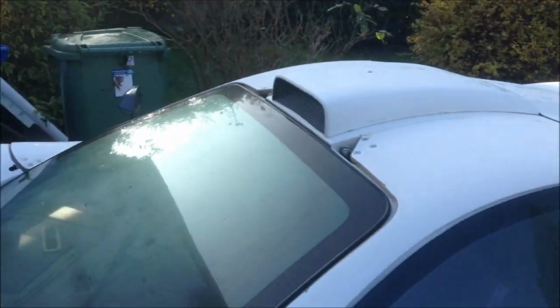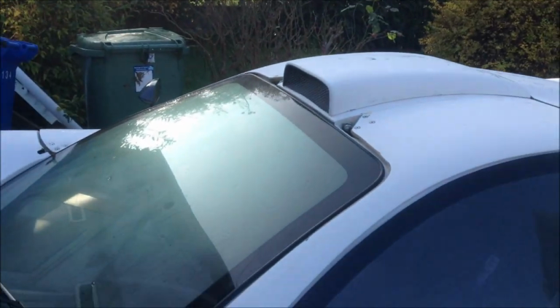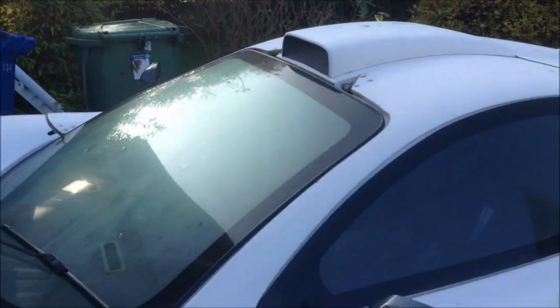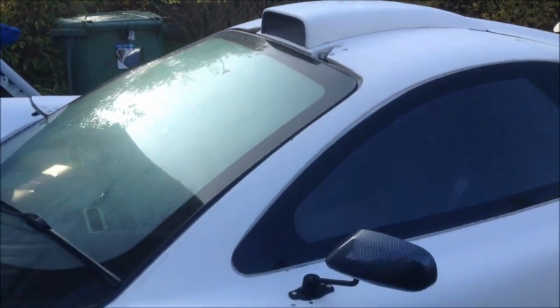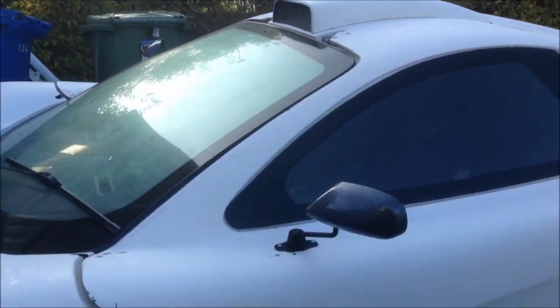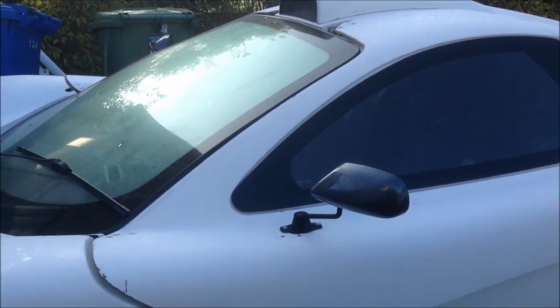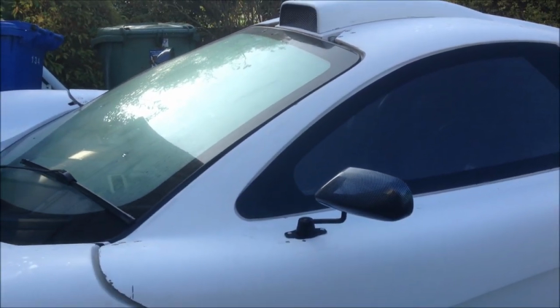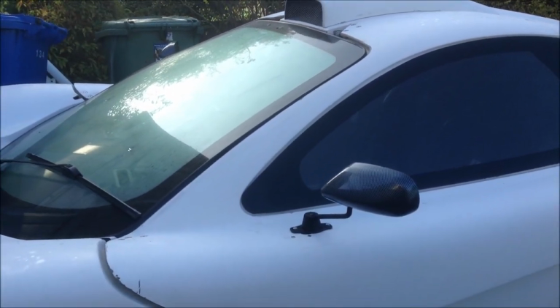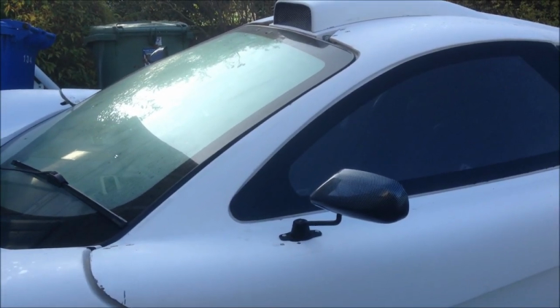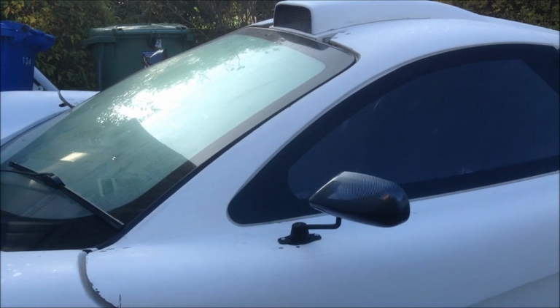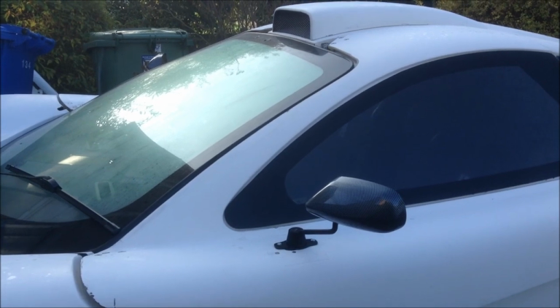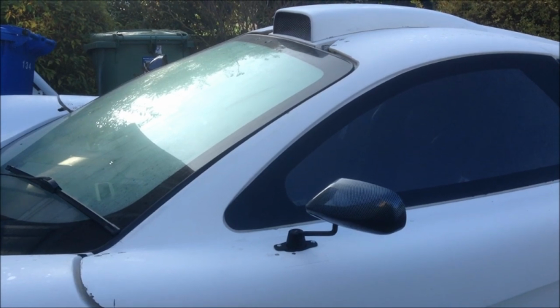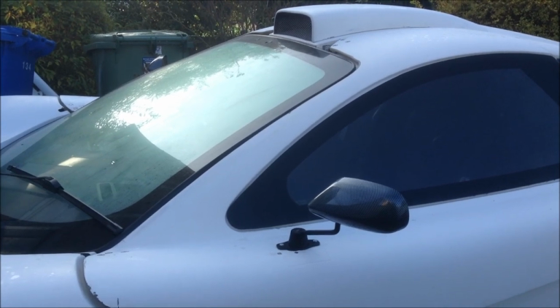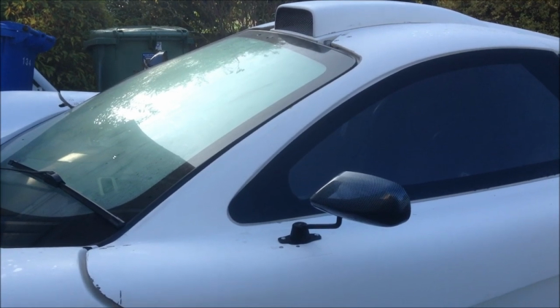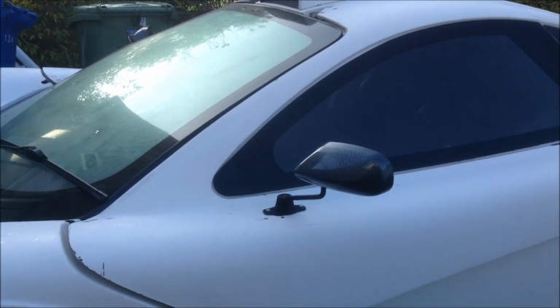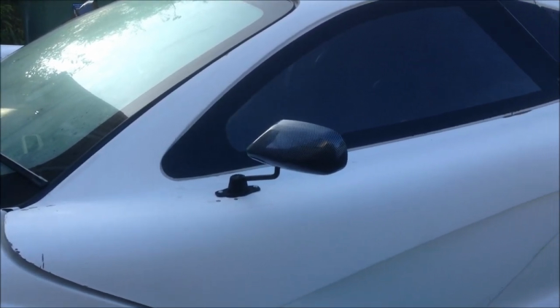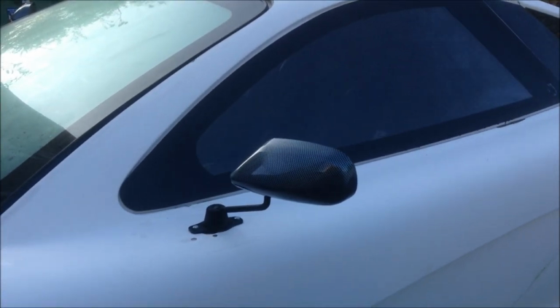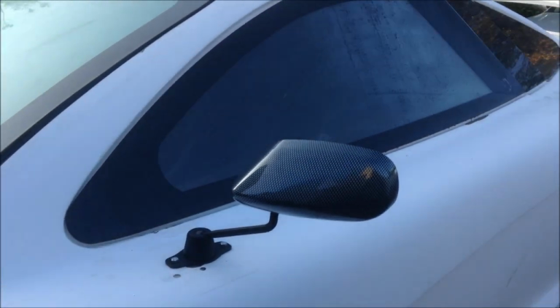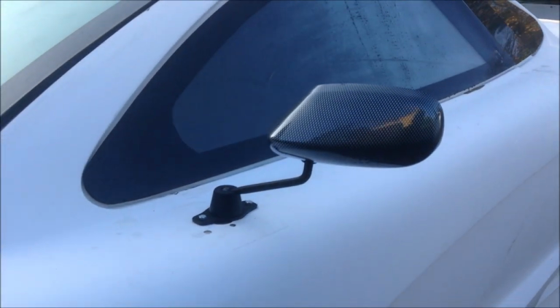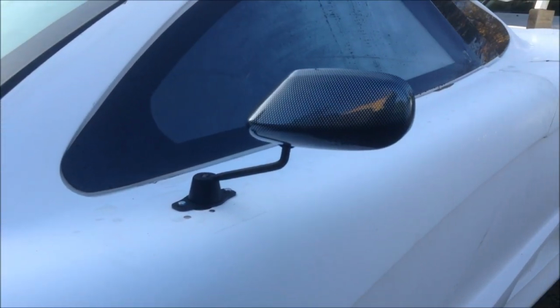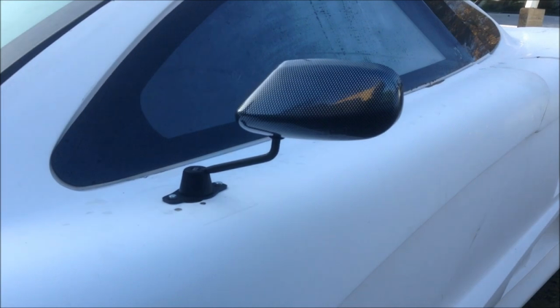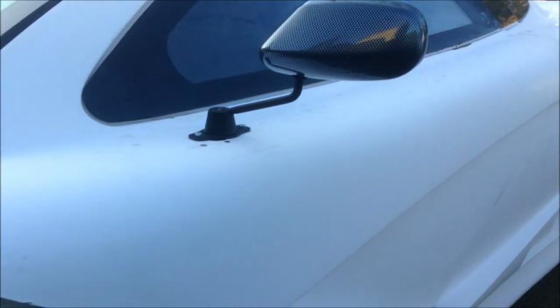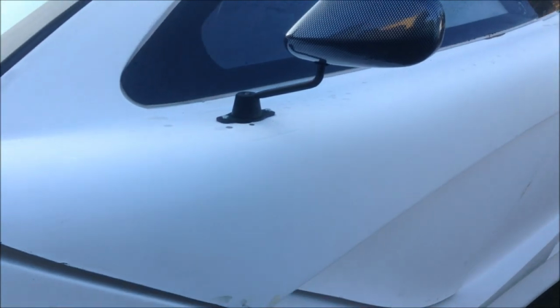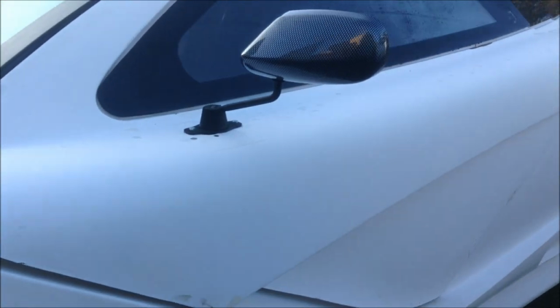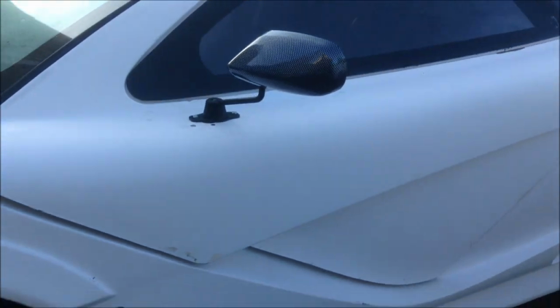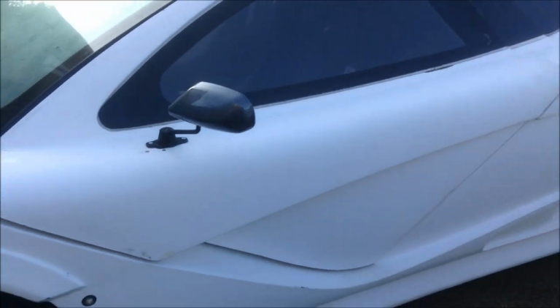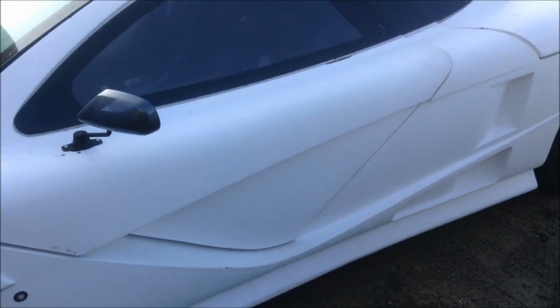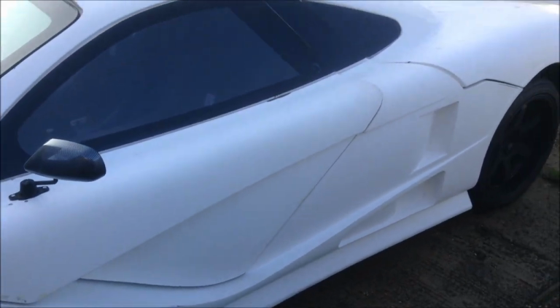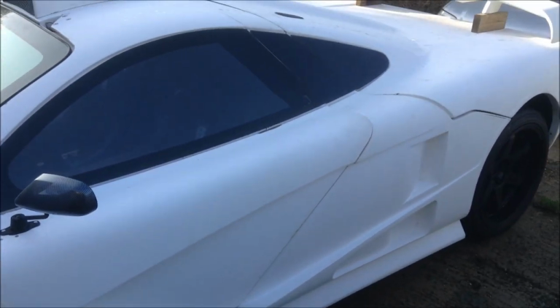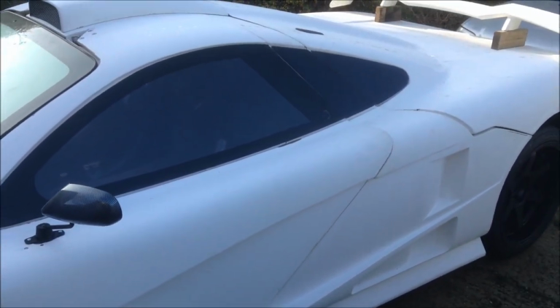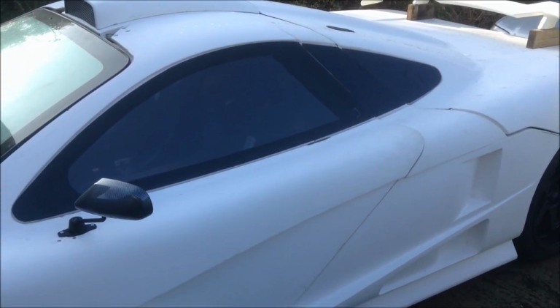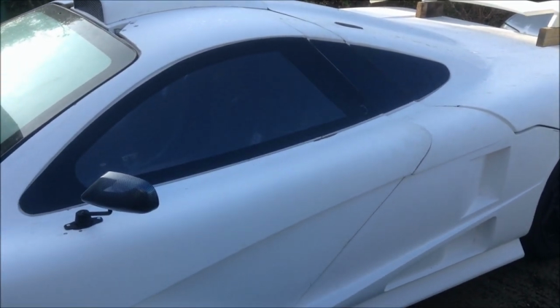It's got a glass windscreen and glass side windows, which I made, as well as the mirrors here — these are the third set of mirrors I've put on. The ugliest ones were for the test but passed the test. I'm sticking with these ones in the end so hopefully they'll do the job.